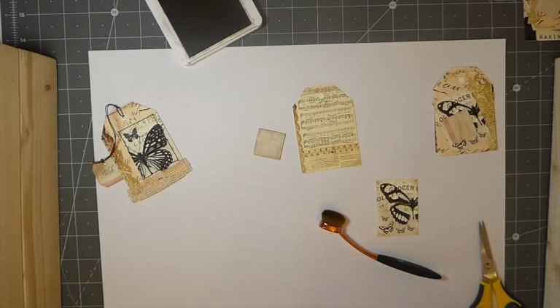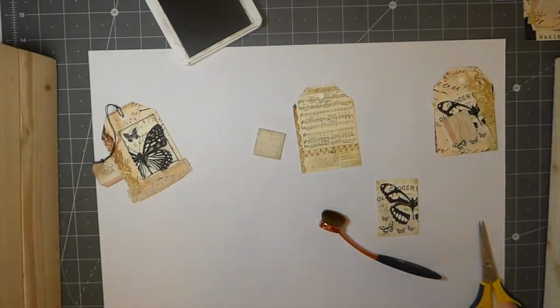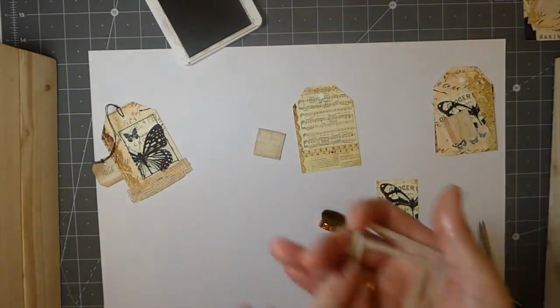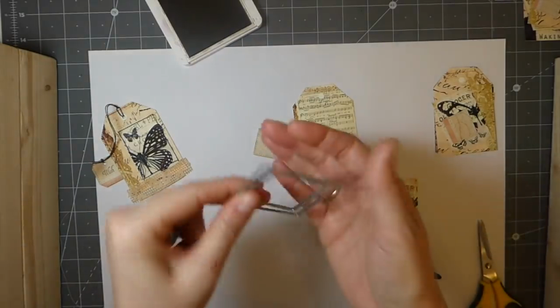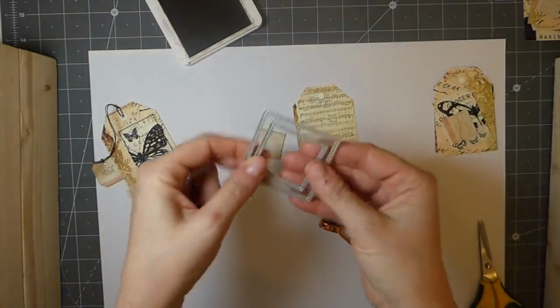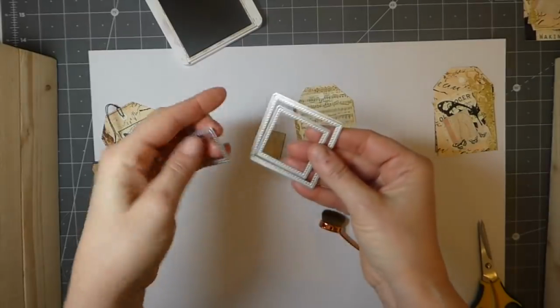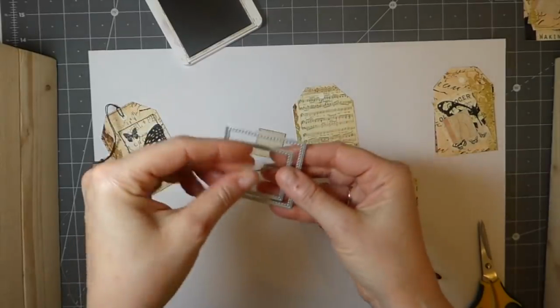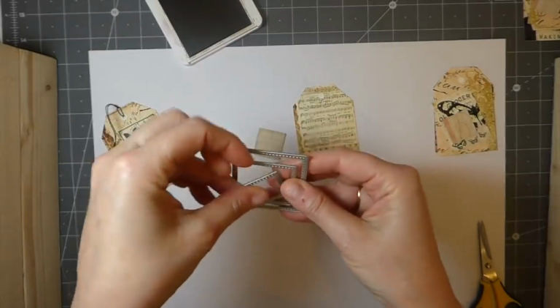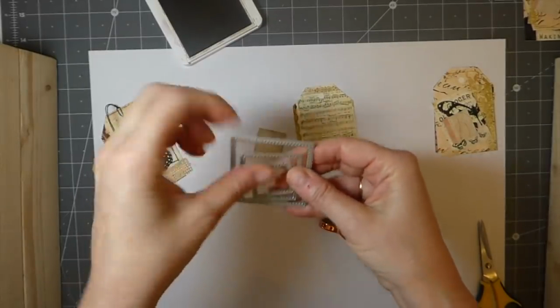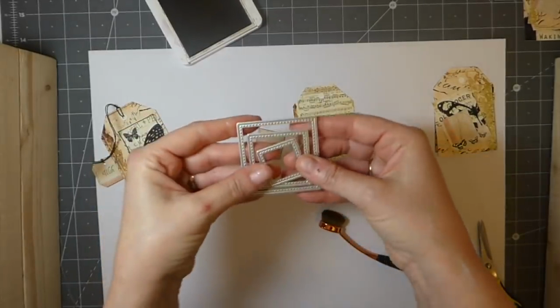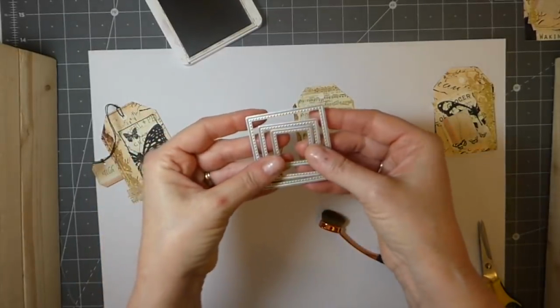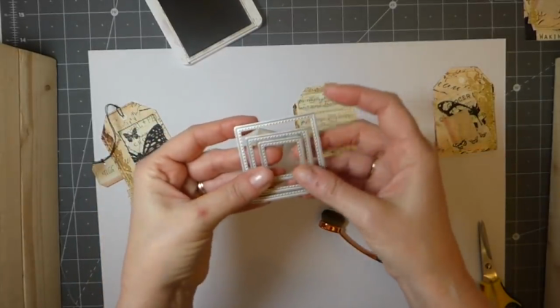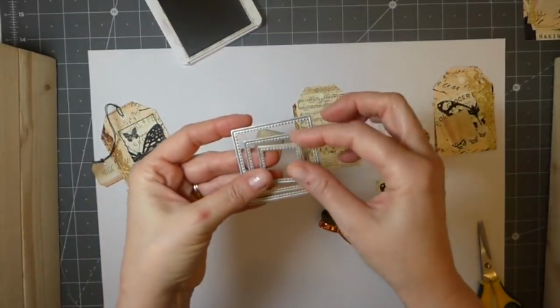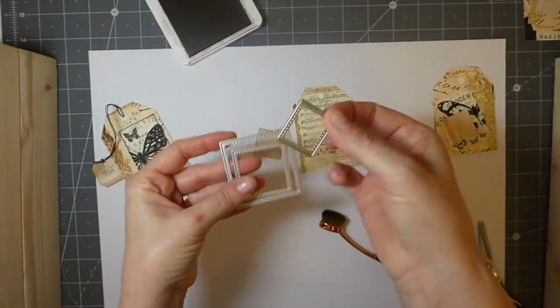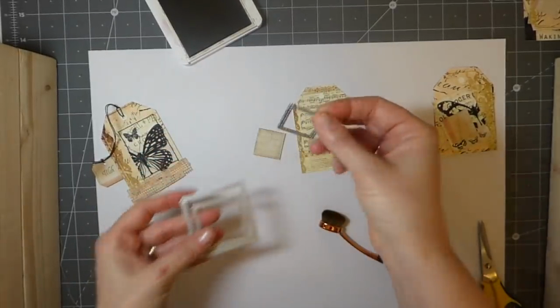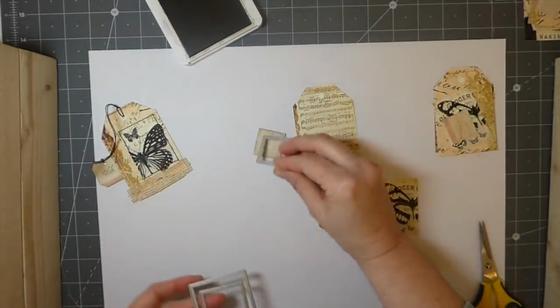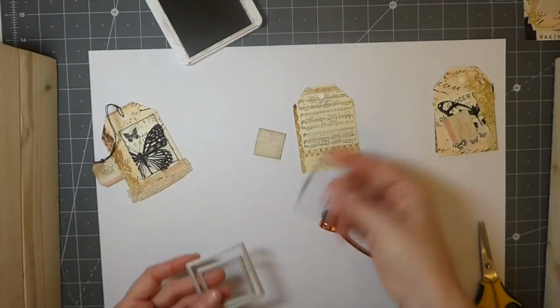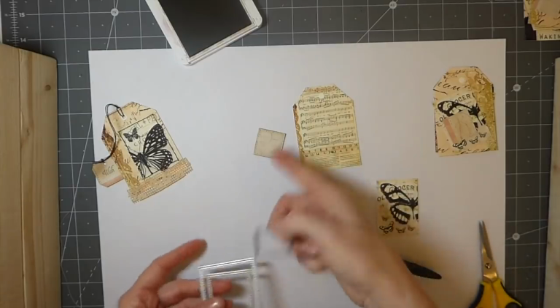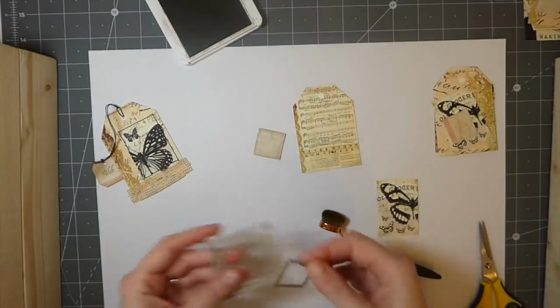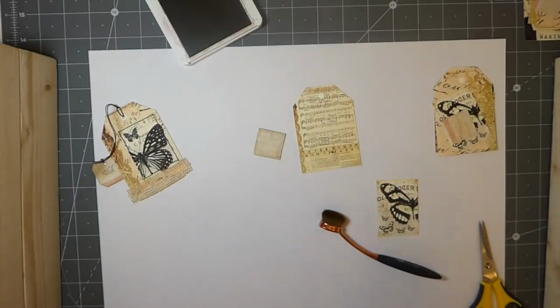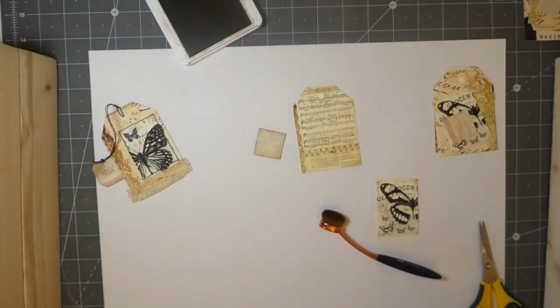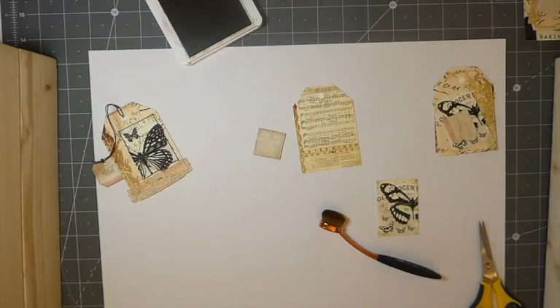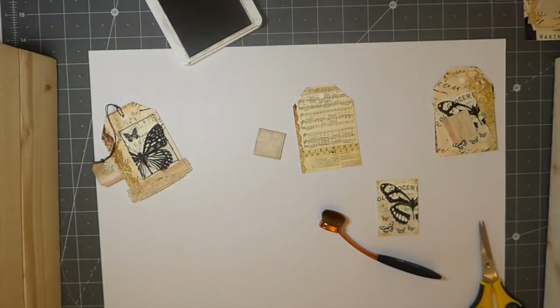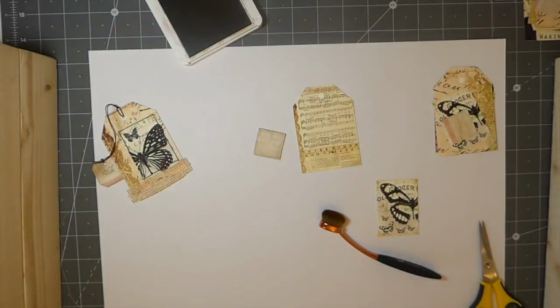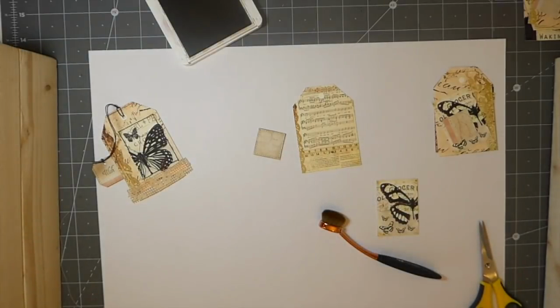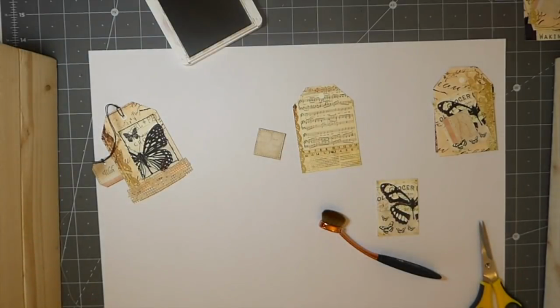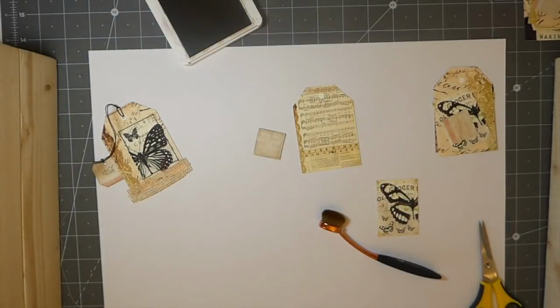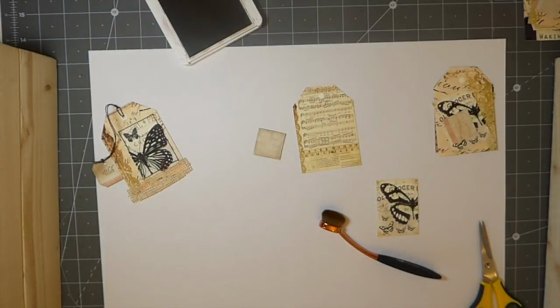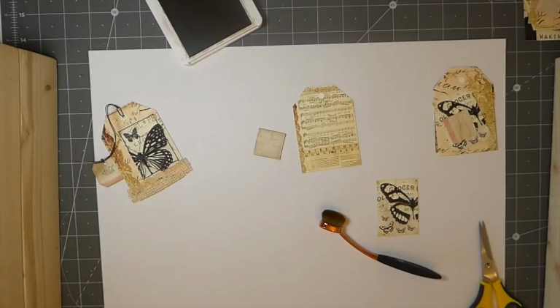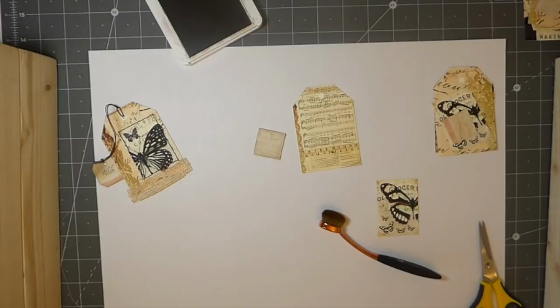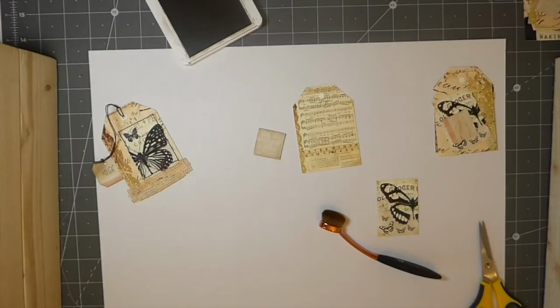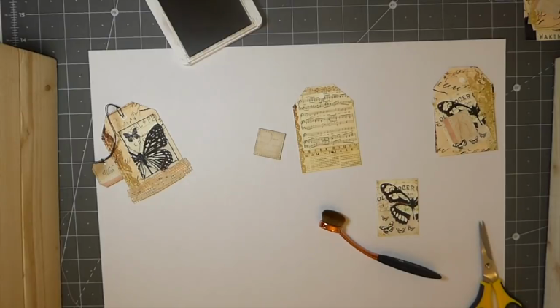This is what I'm talking about when I say a little framelit. I've just taken the smallest one and punched this out, and it comes out looking like a little postcard — it's not quite as nice as a postcard punch.